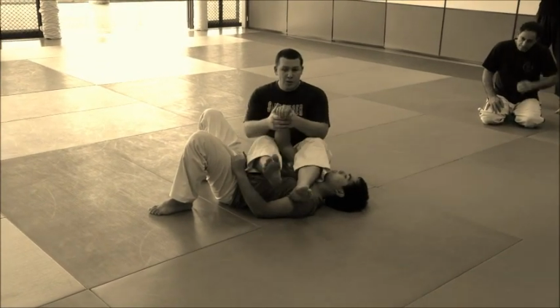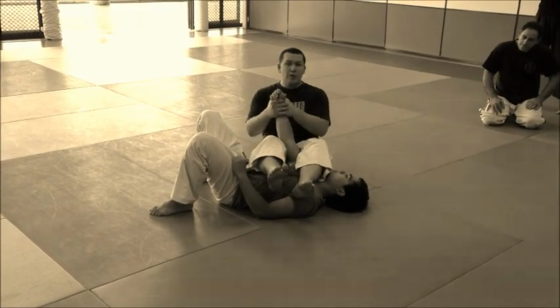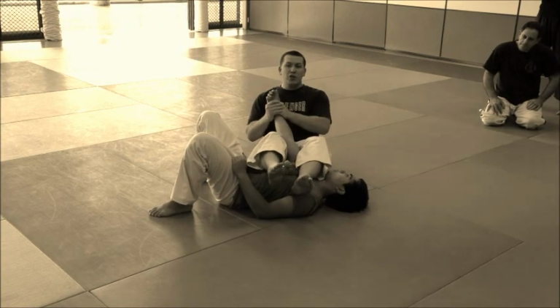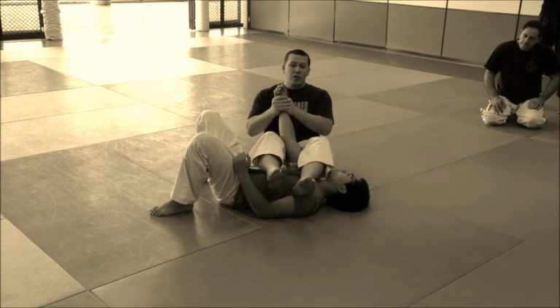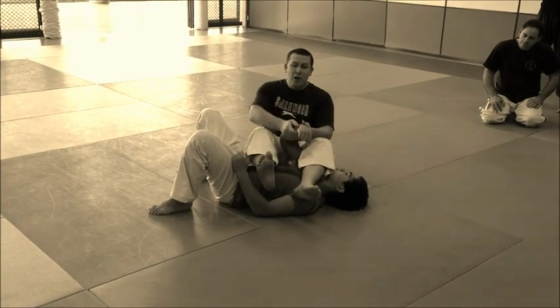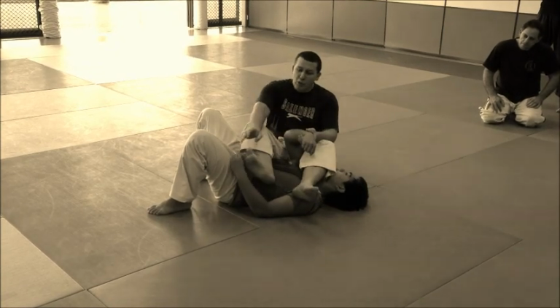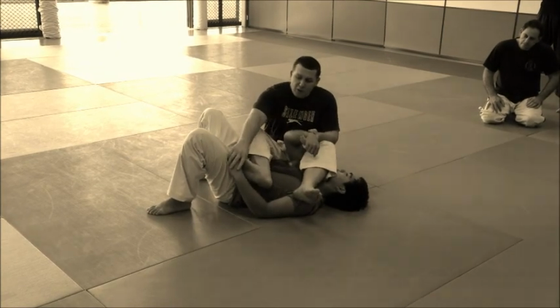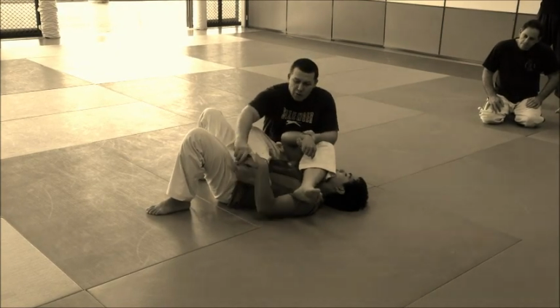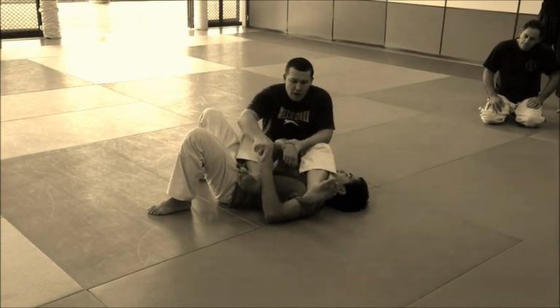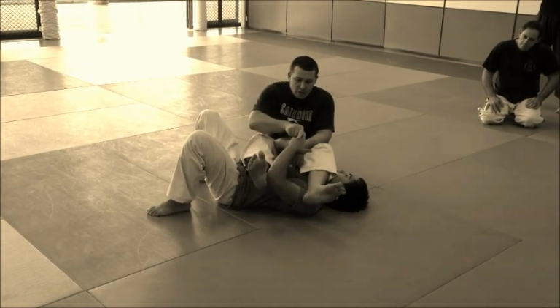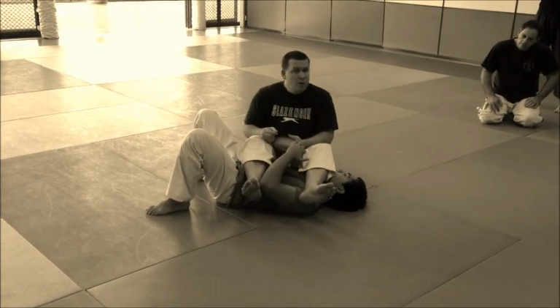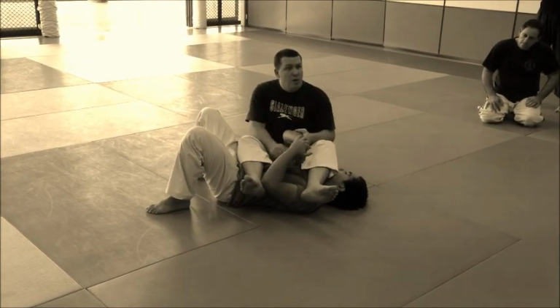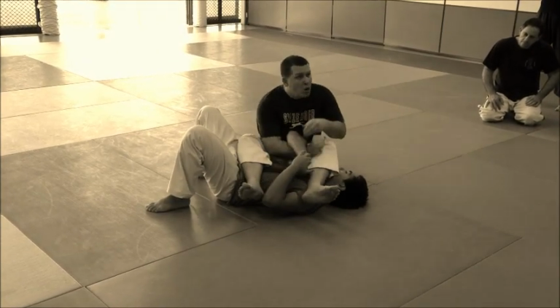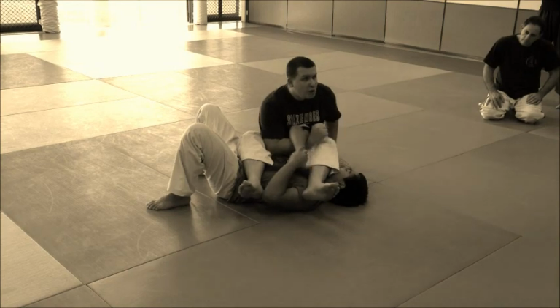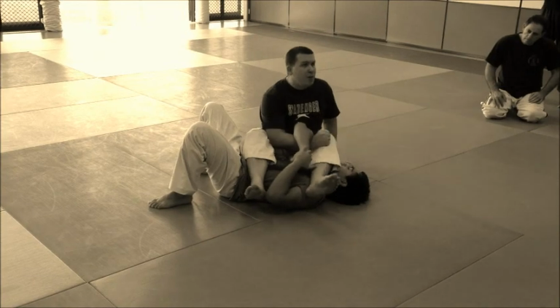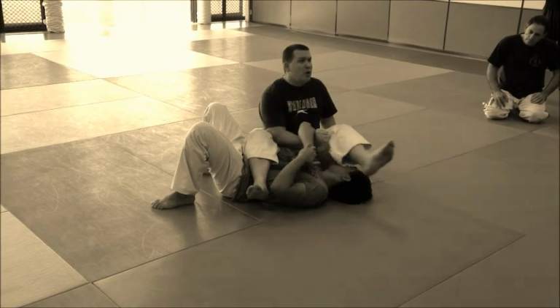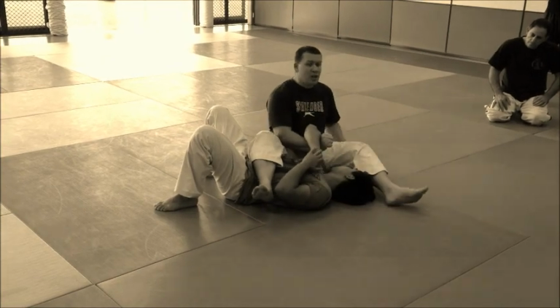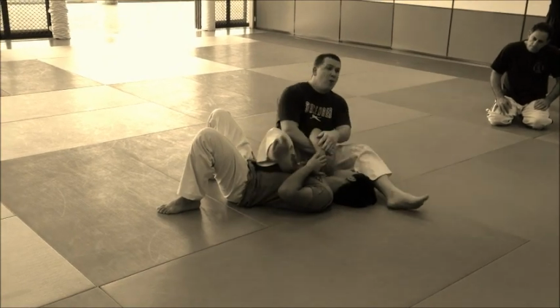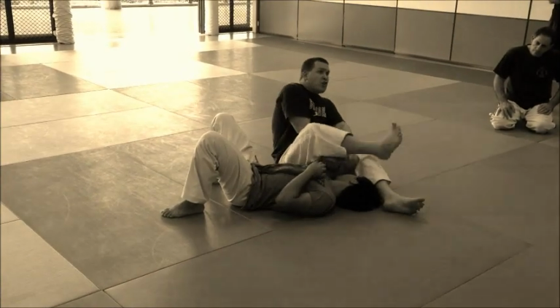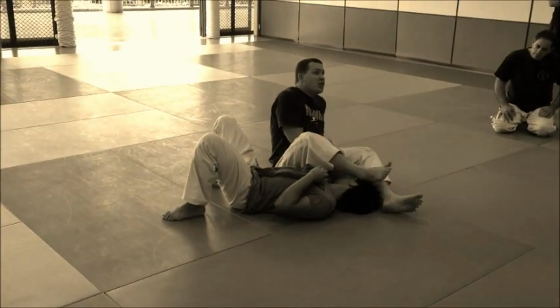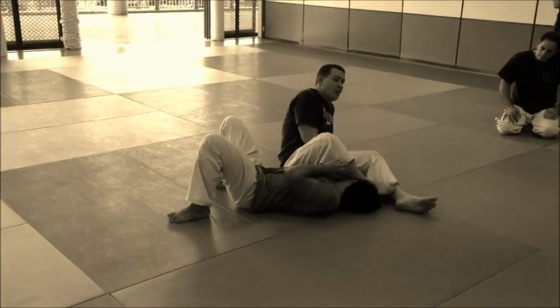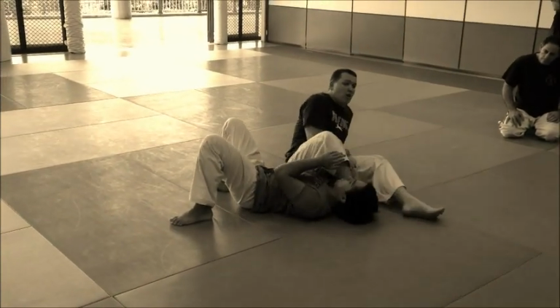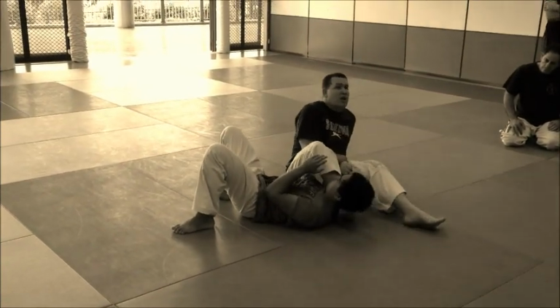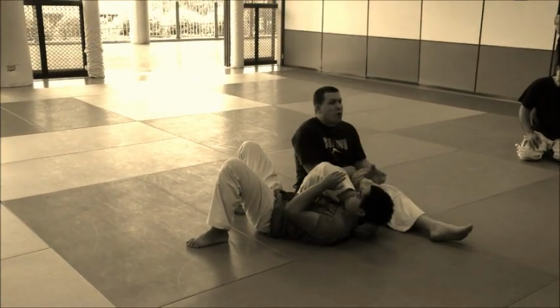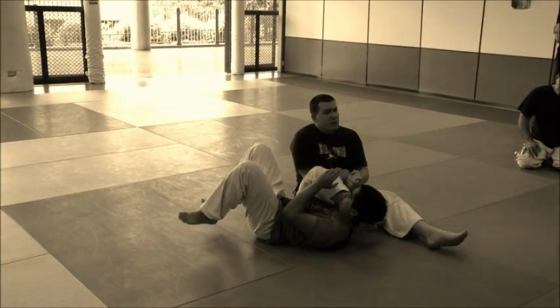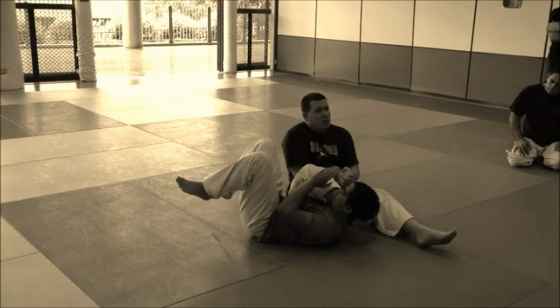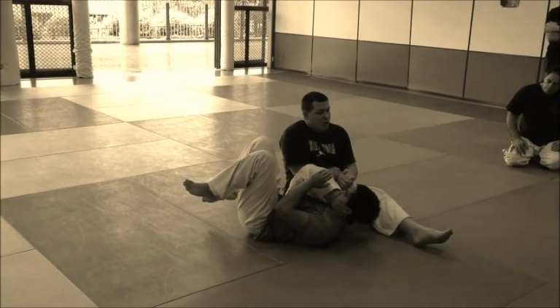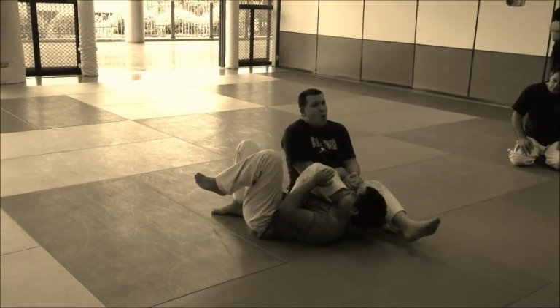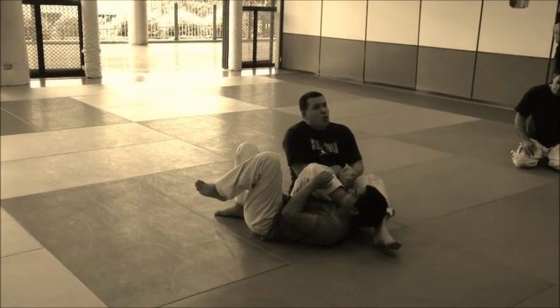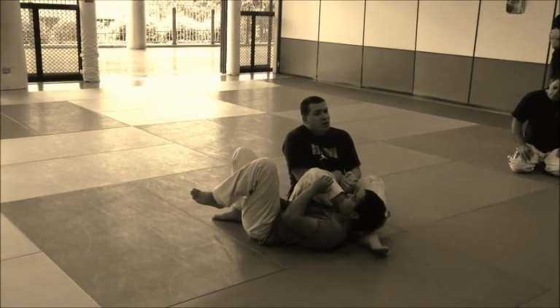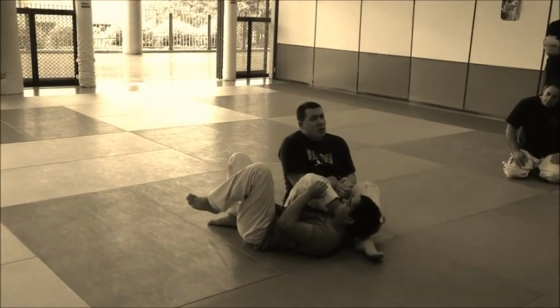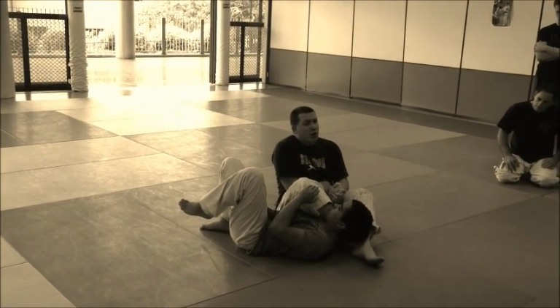So you've got a double leg — you can turn the arms up. What happens is they grab on their own hand. Put the arm through, take the head off, put the pressure there, you can sit it behind the head if you want. Before you do the hook, just like we were doing earlier.